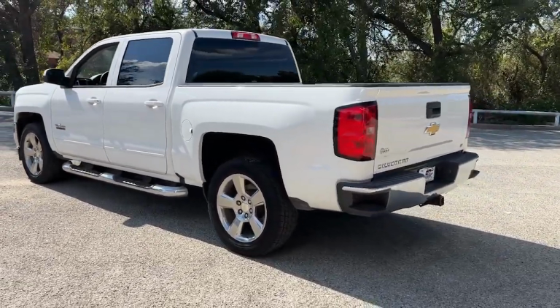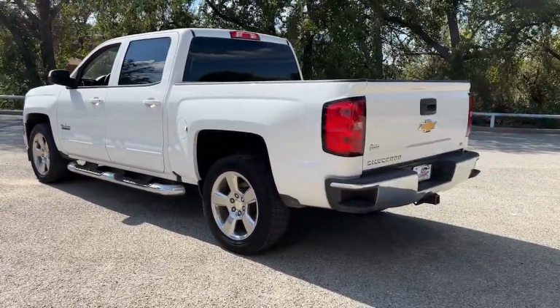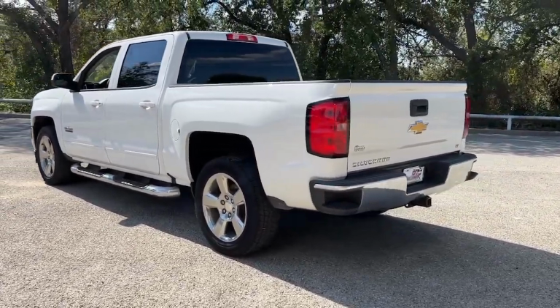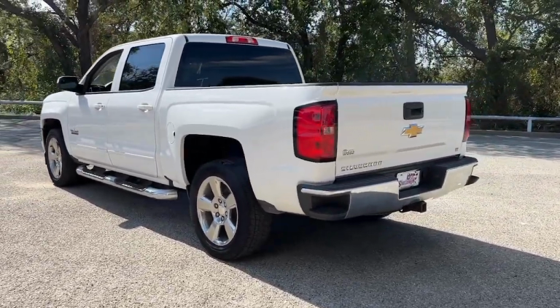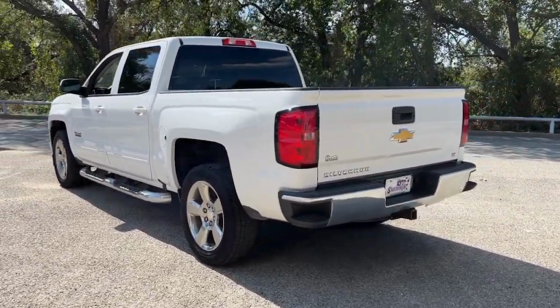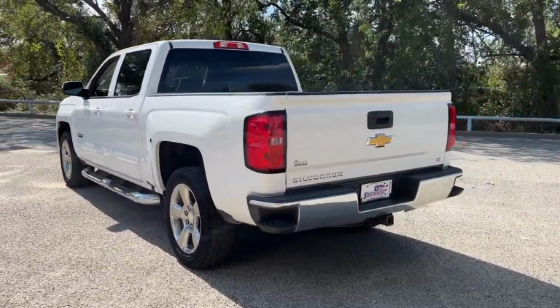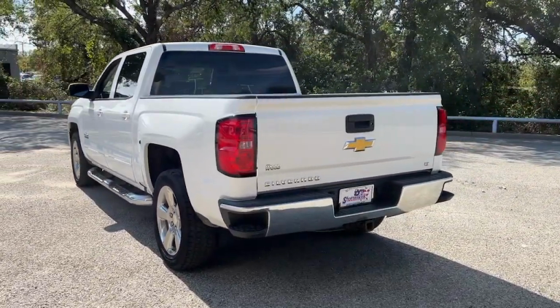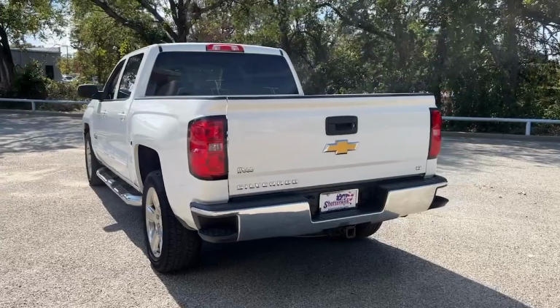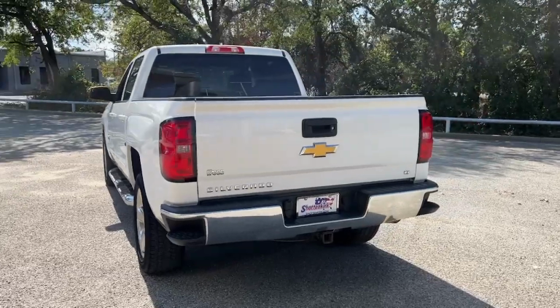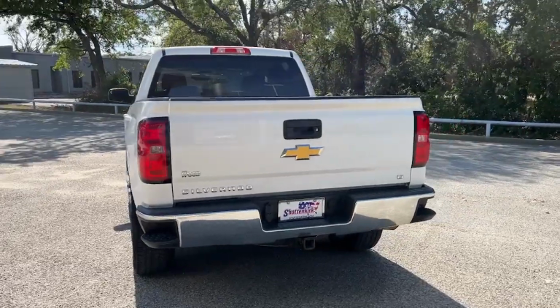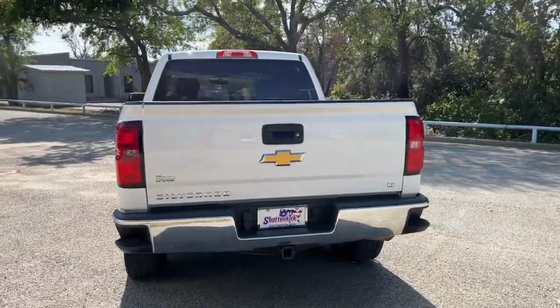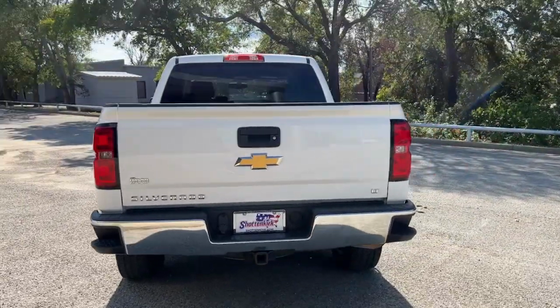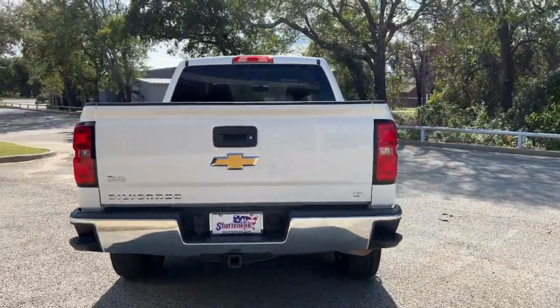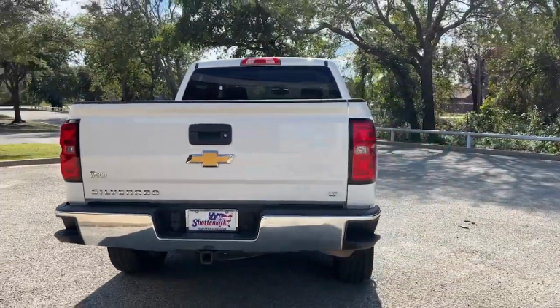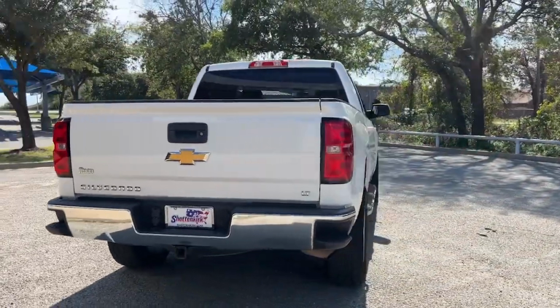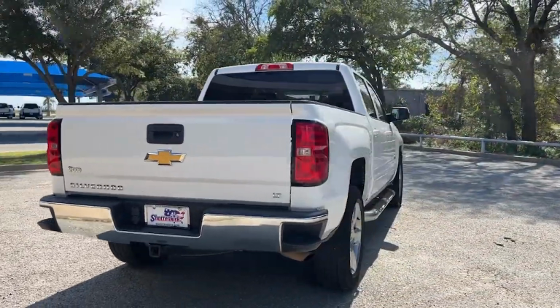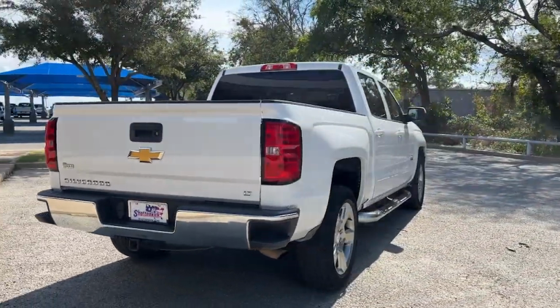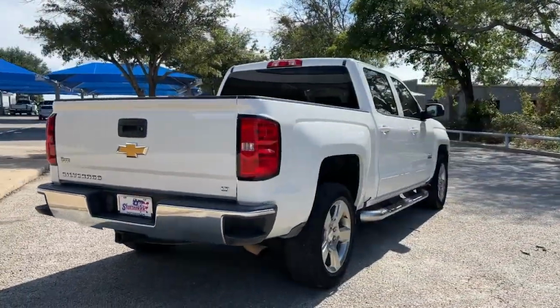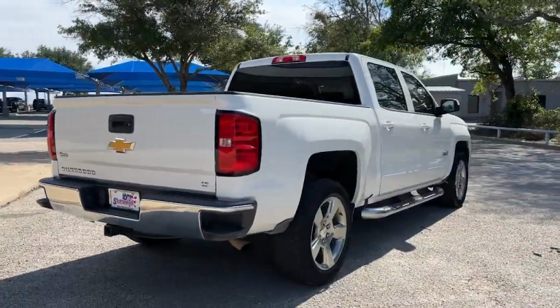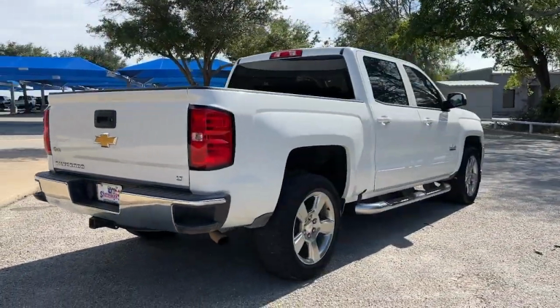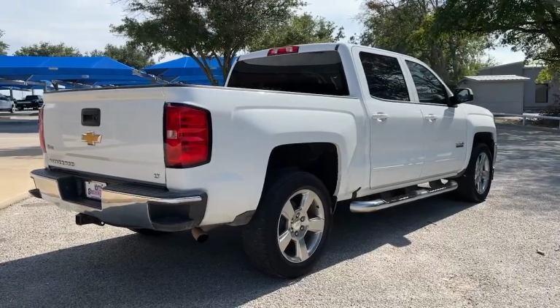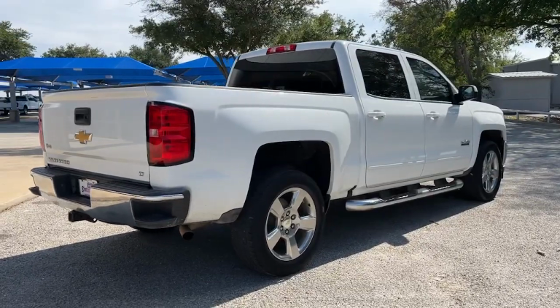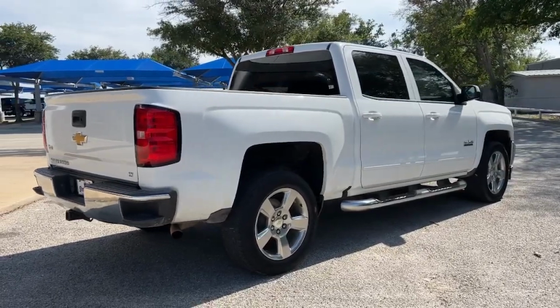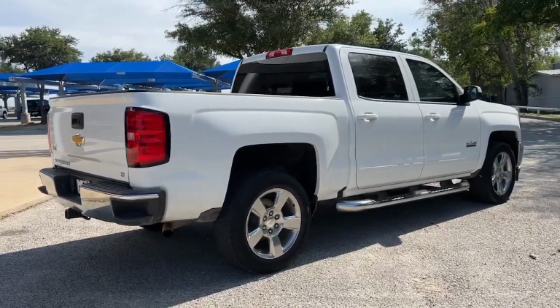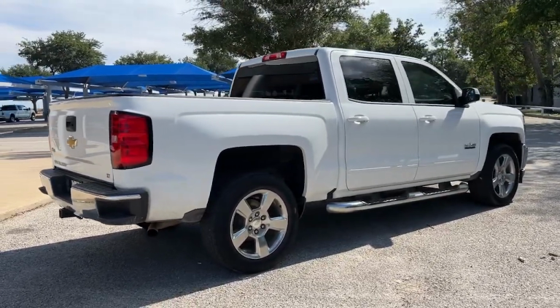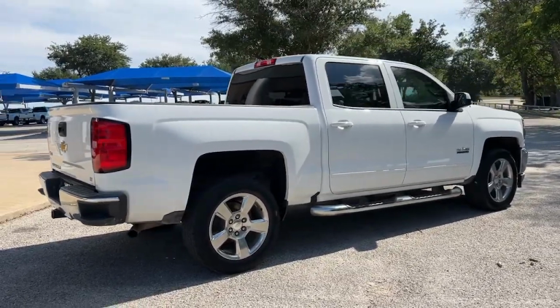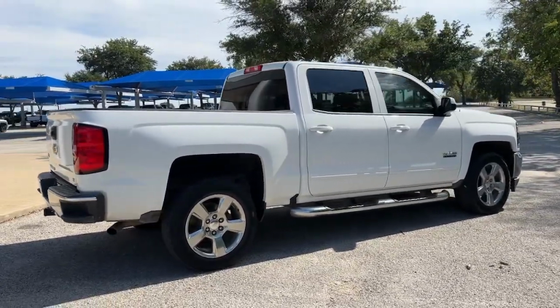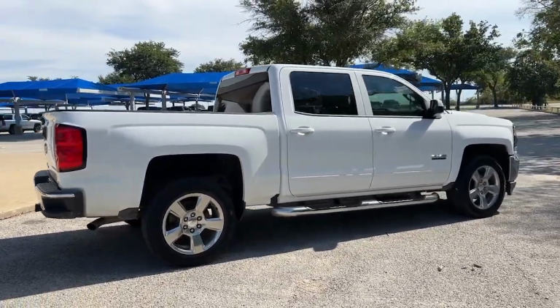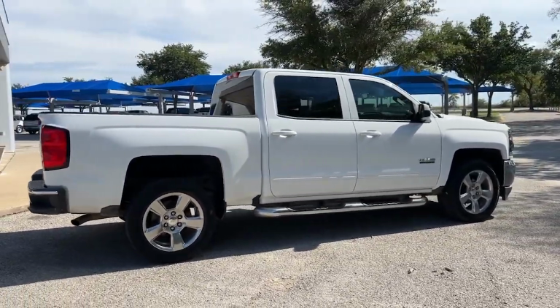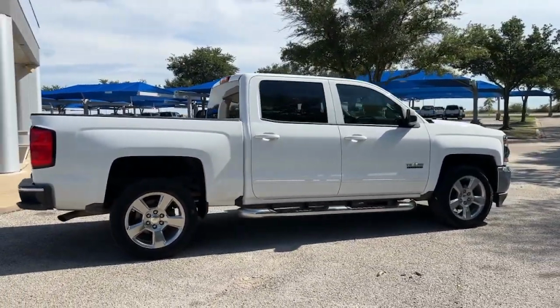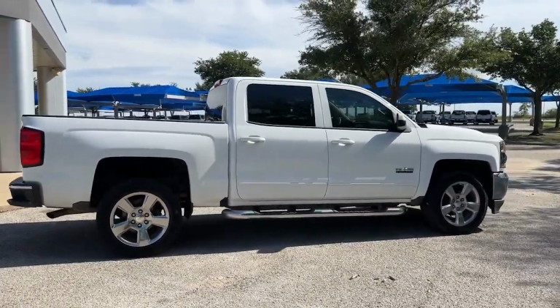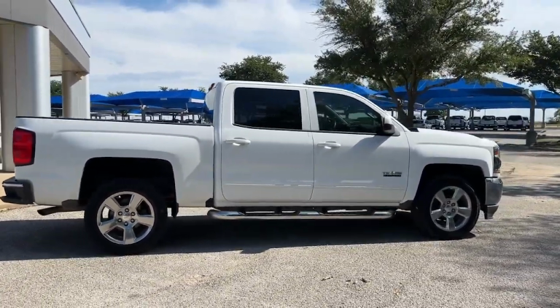The smooth-riding Silverado 1500 delivers rugged strength, a quiet and spacious cabin, agile handling, and technology that keeps you connected. The following are some of this vehicle's highlighted options.